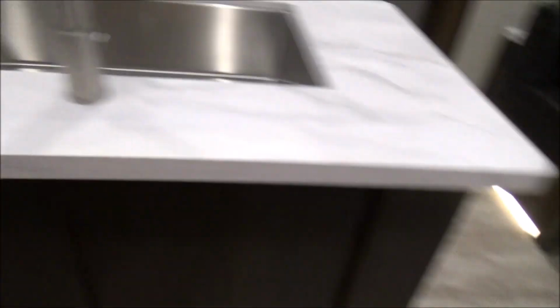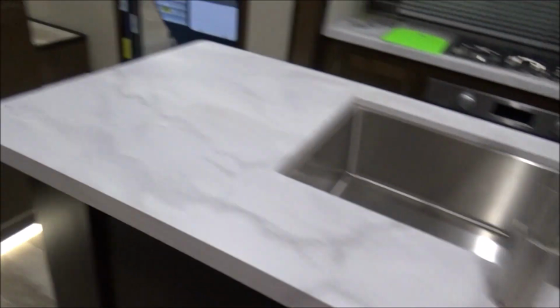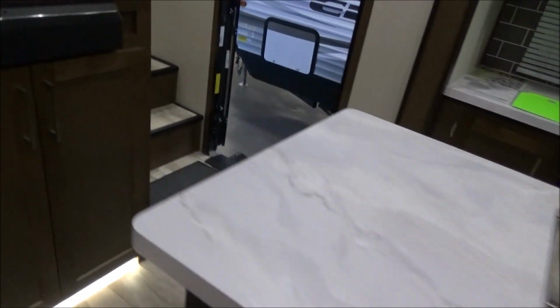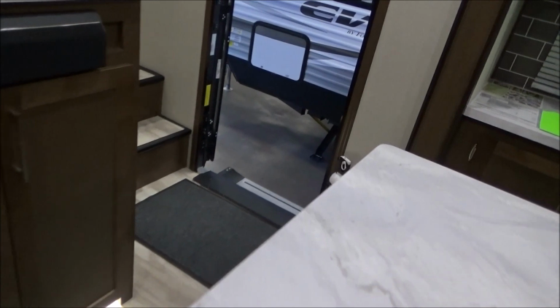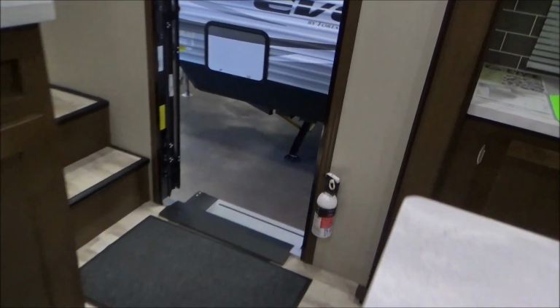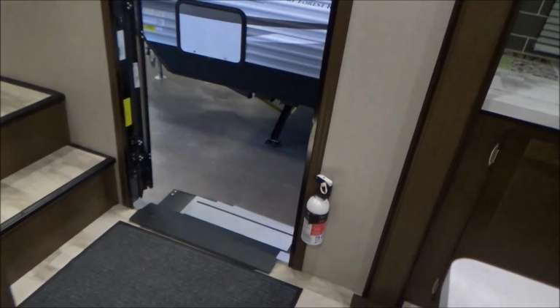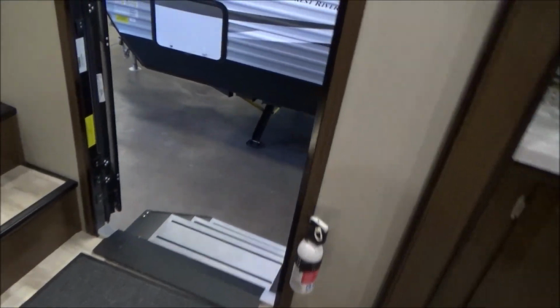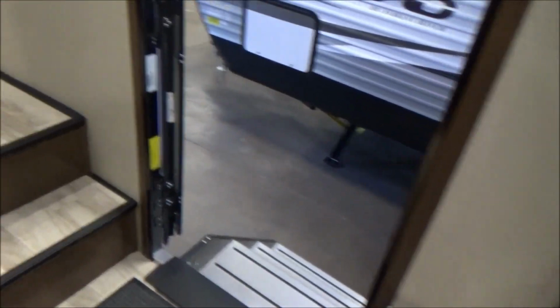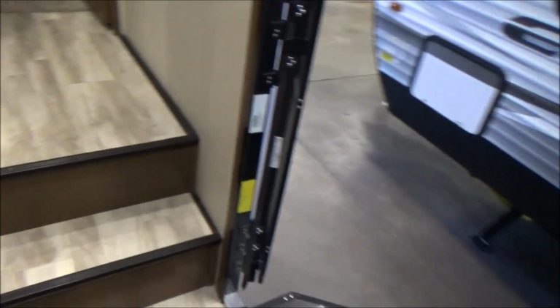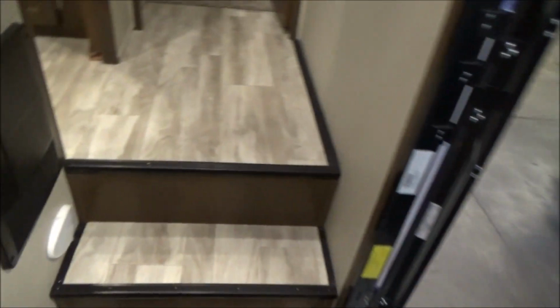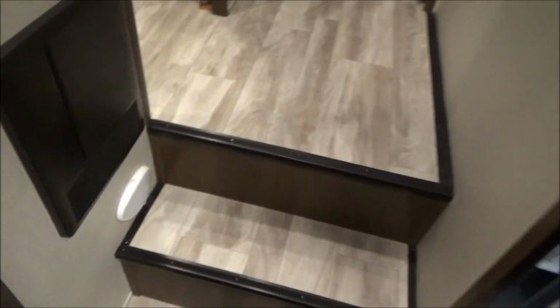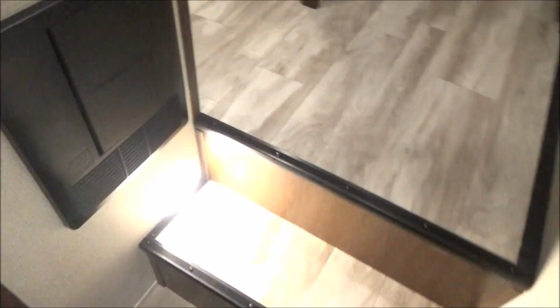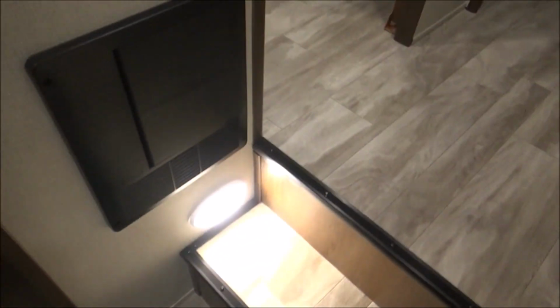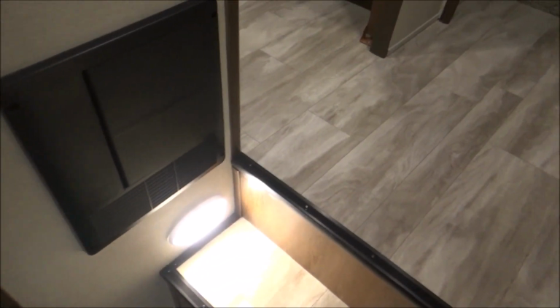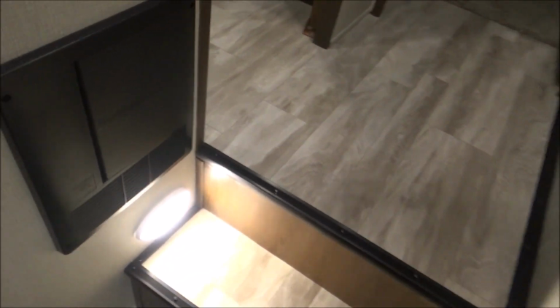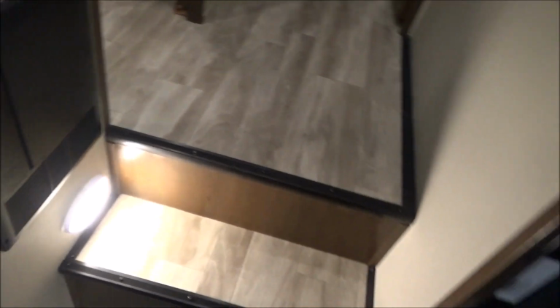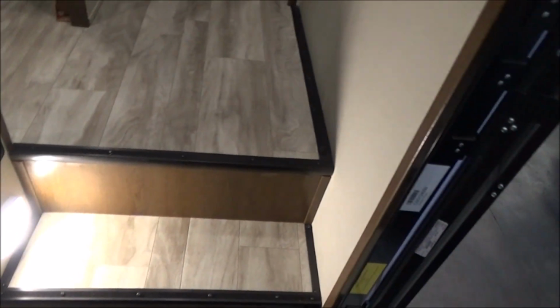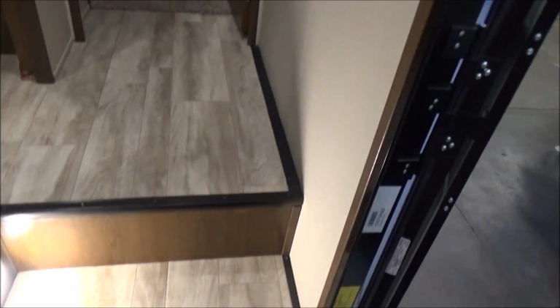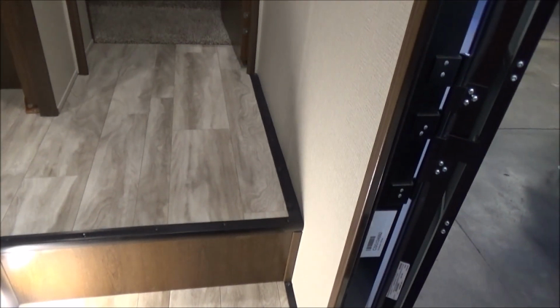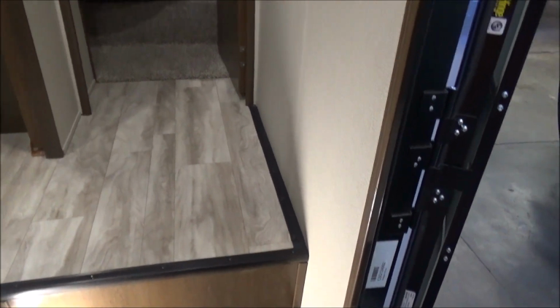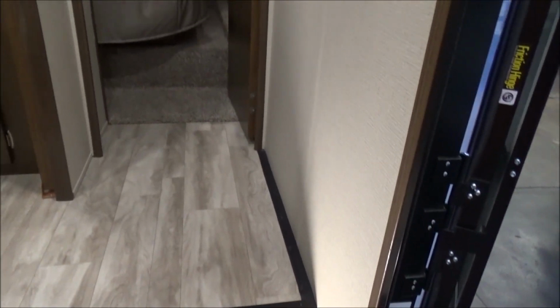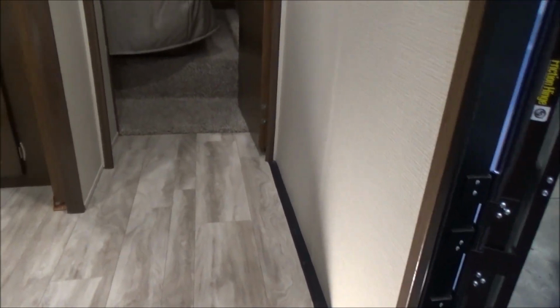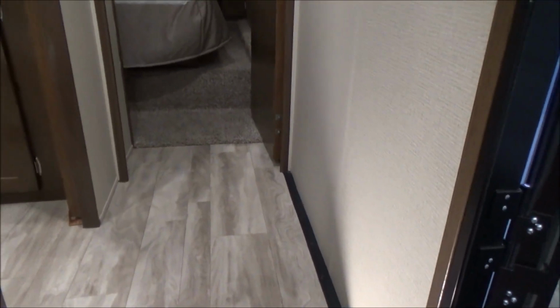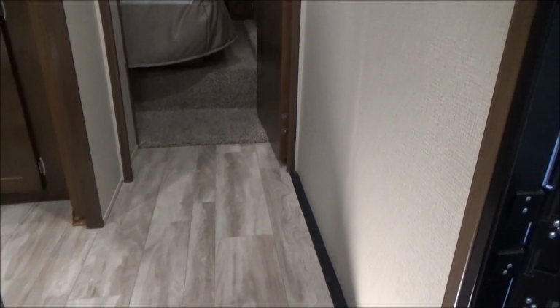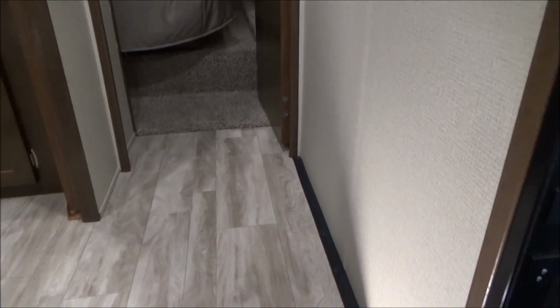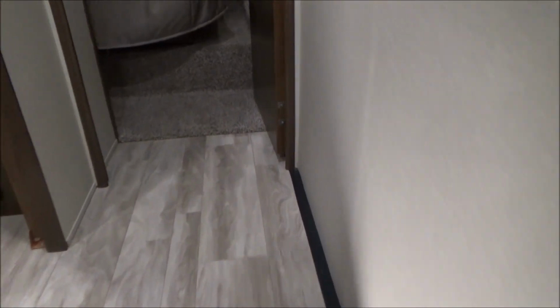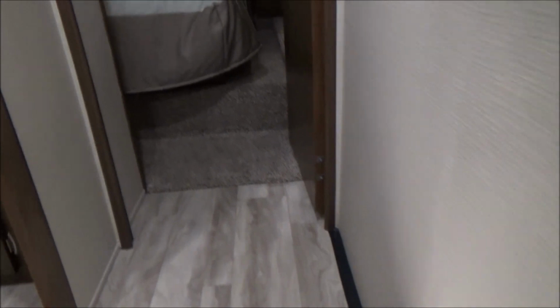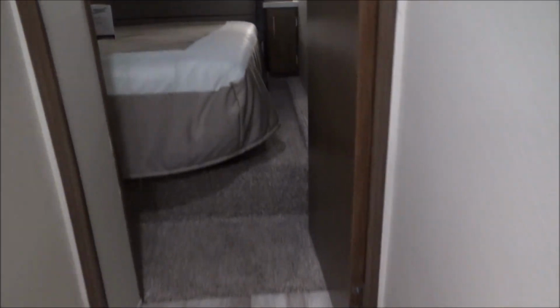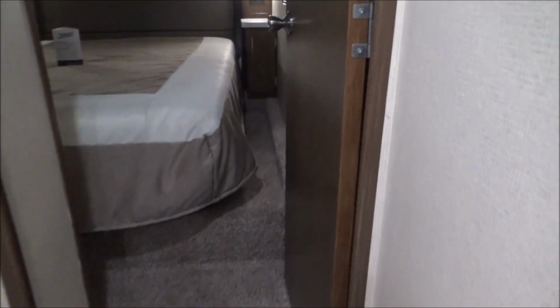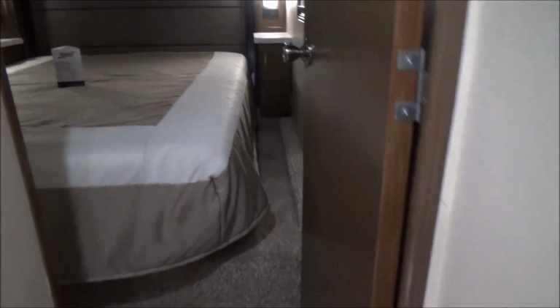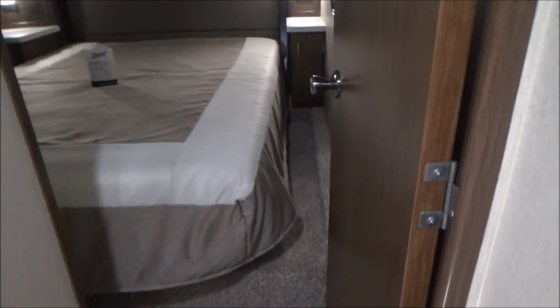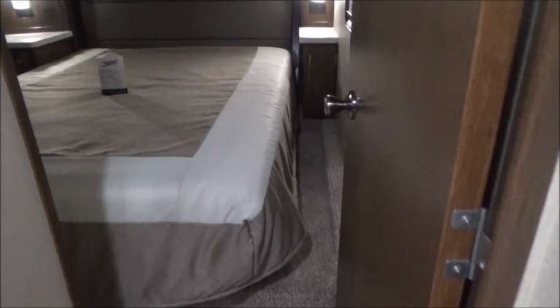As we walk up the stairs, we're going to trigger our first motion light — lights up your way at night so you don't come running into the kitchen from the bedroom. As we walk through the hallway, we're going to go into our bedroom, which is where our third slide-out is.